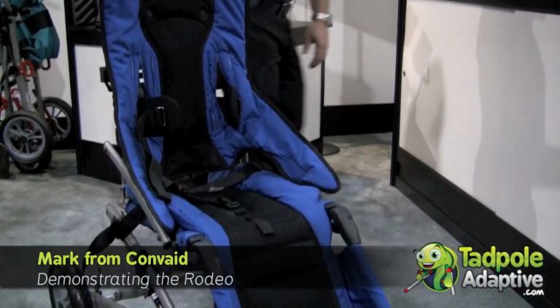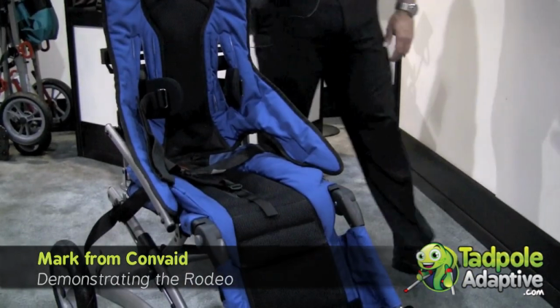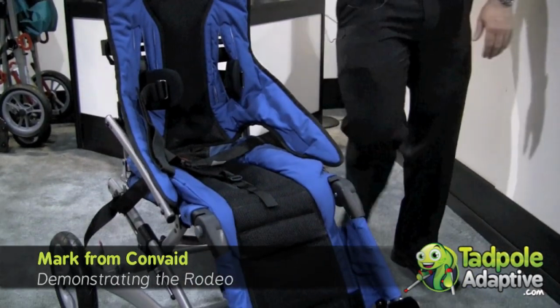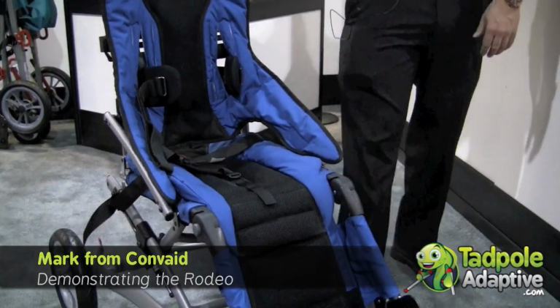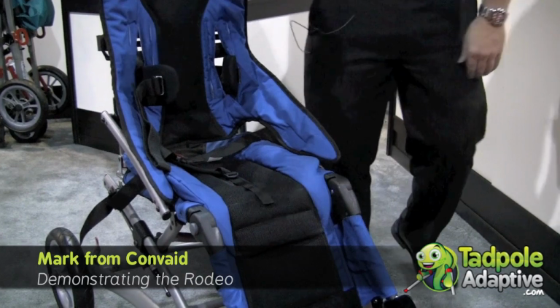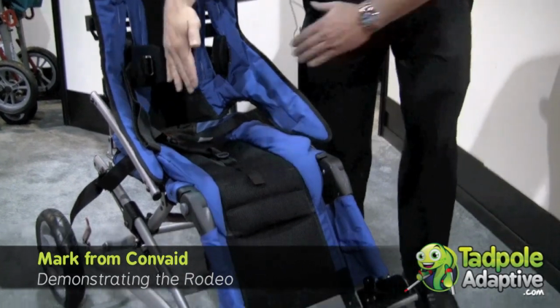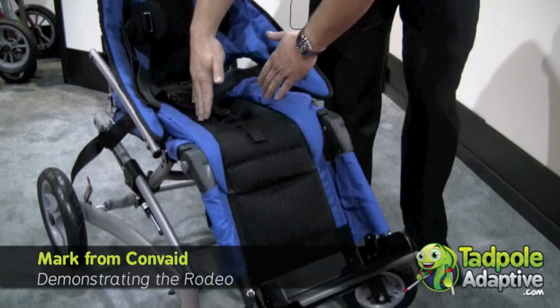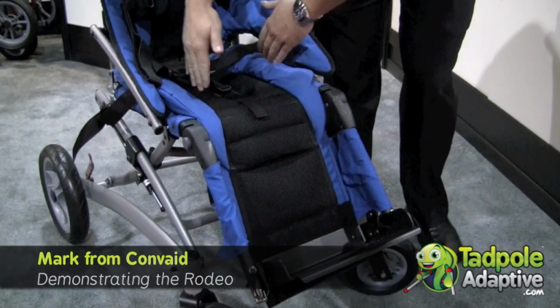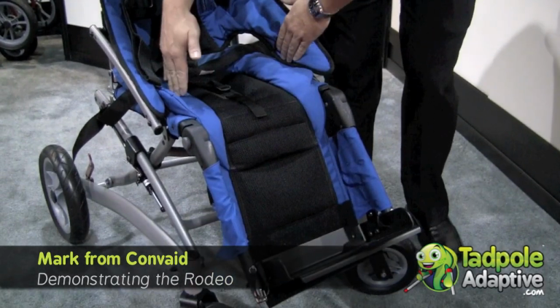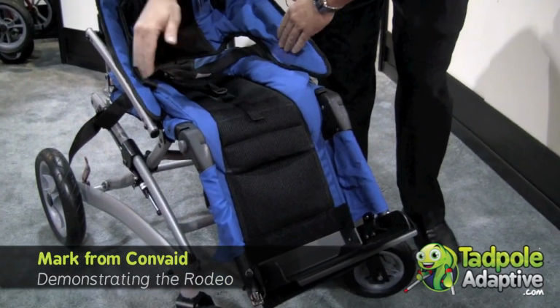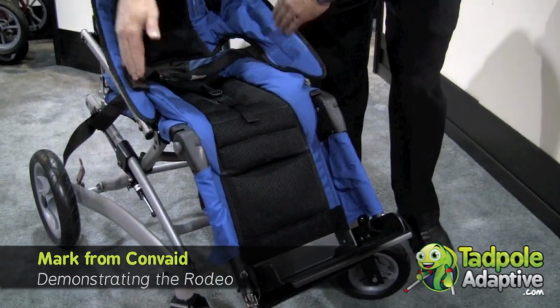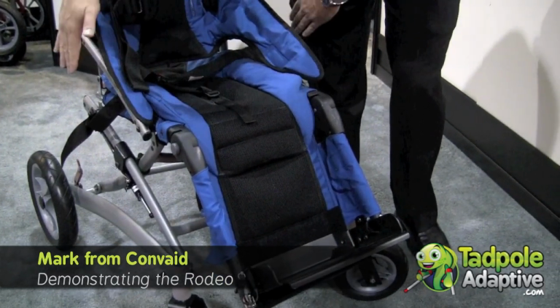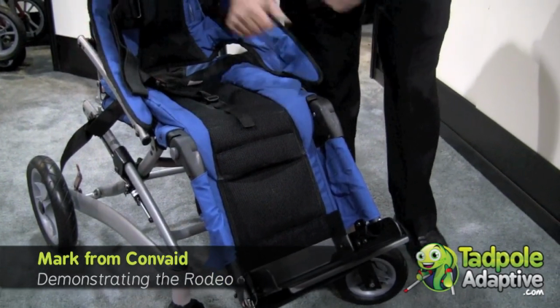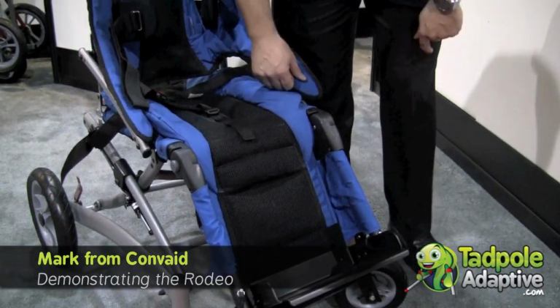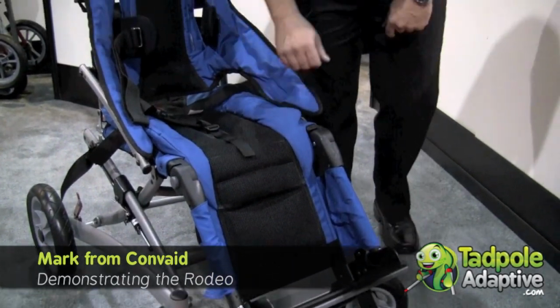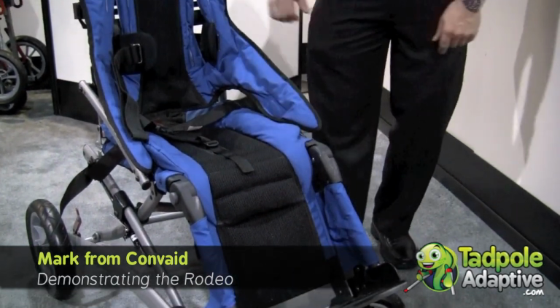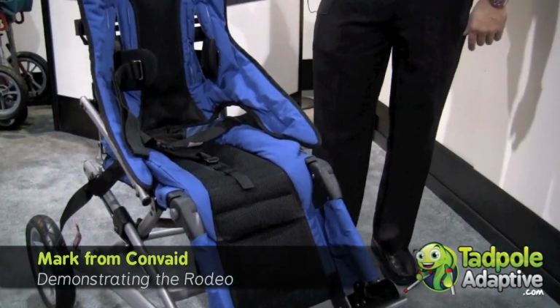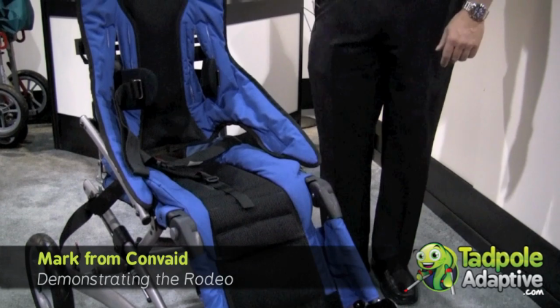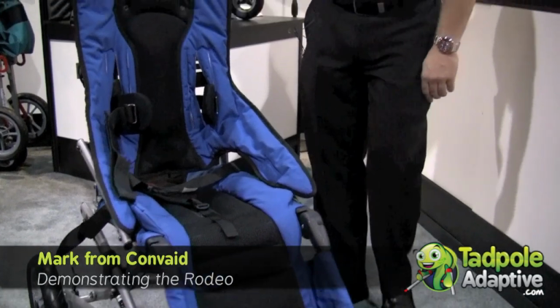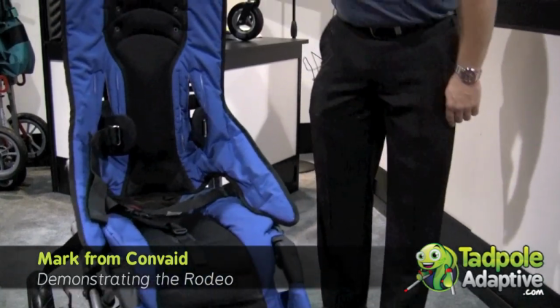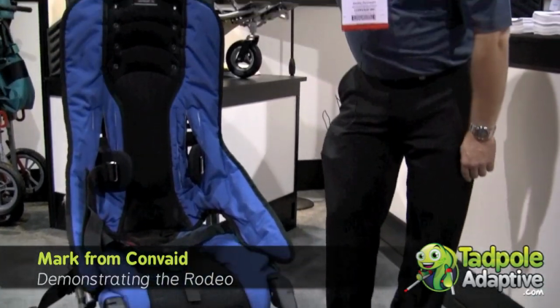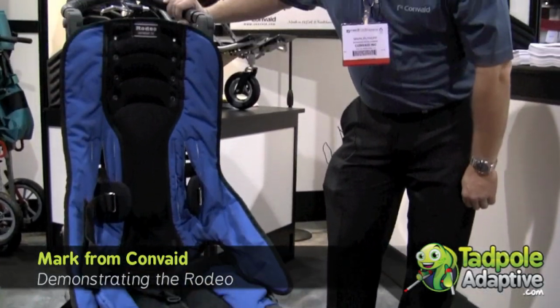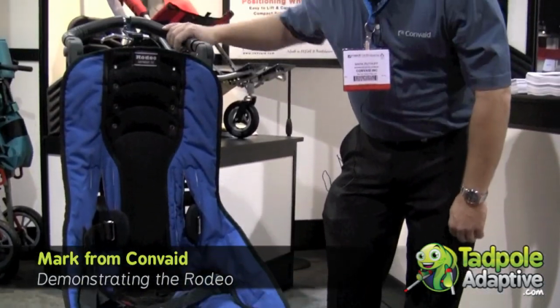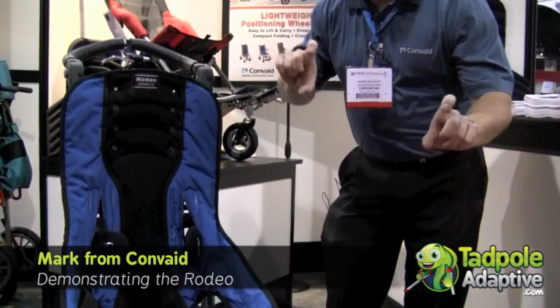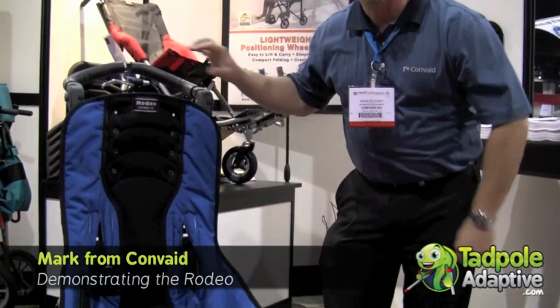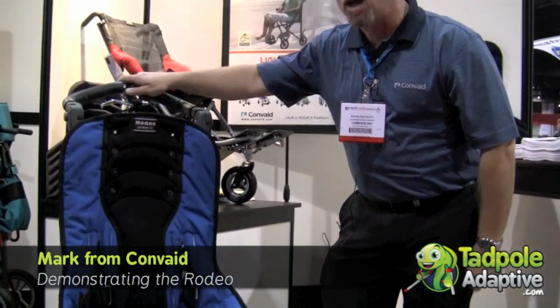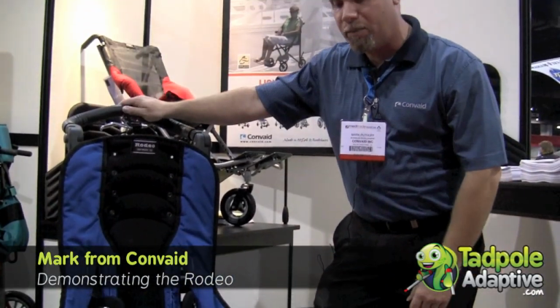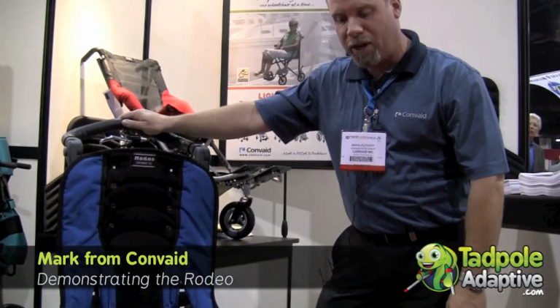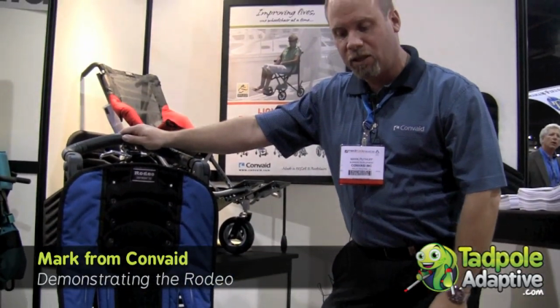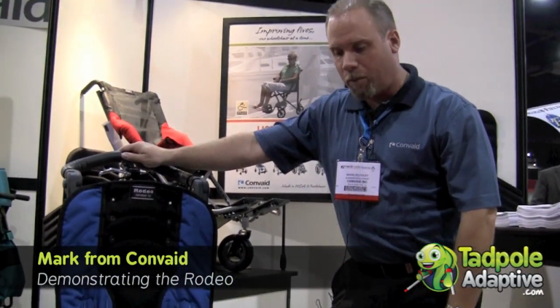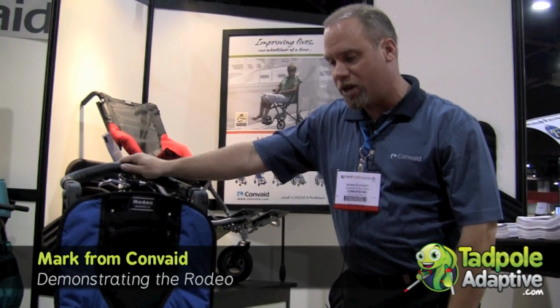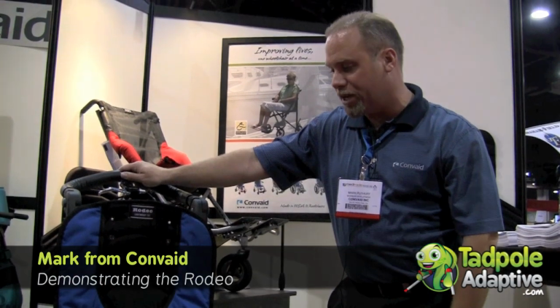It comes in four sizes now: size 10, 12, 14, and 16 inch wide. It is also a crash-tested chair that you can get with transit brackets to lock down aboard a bus or public transportation.